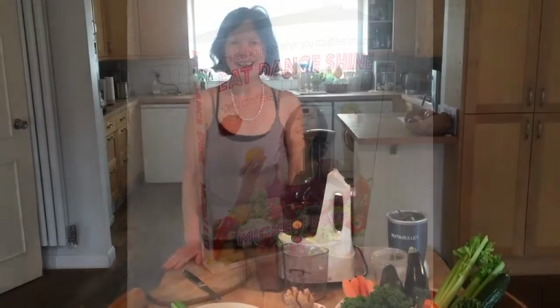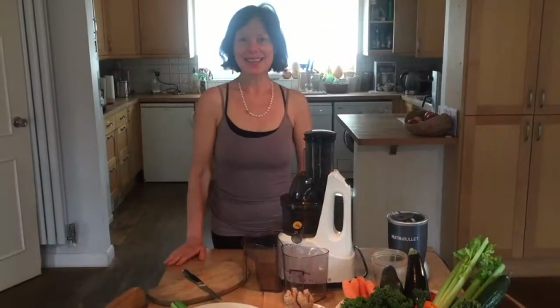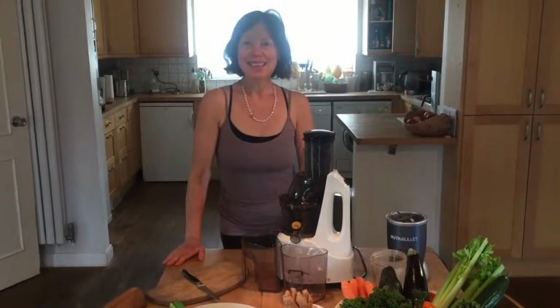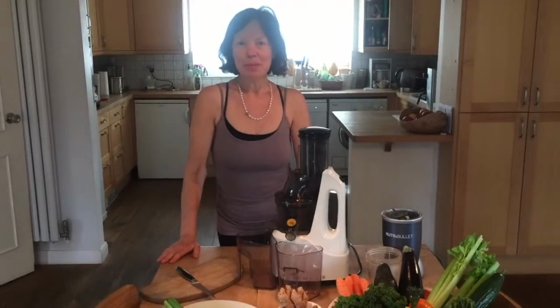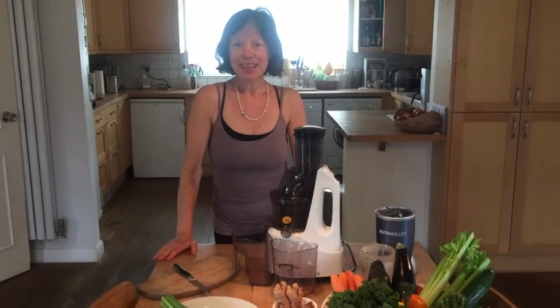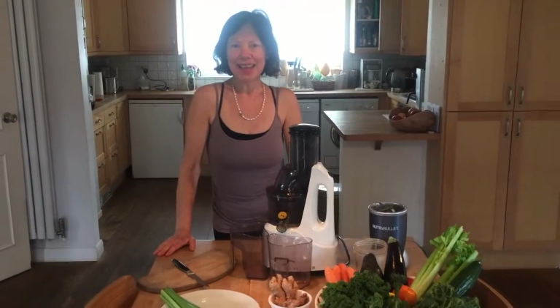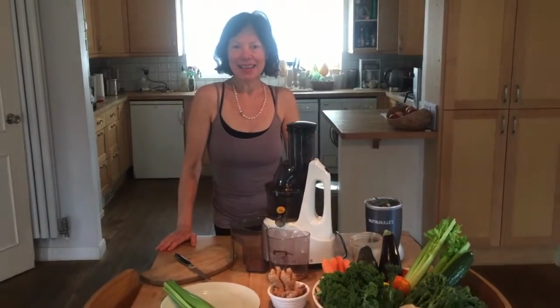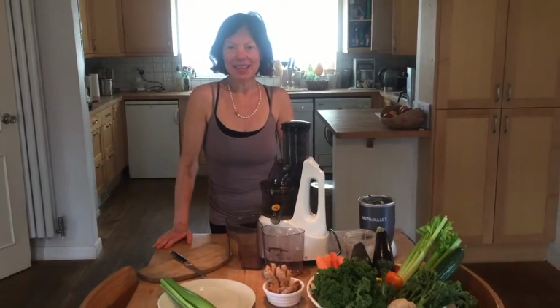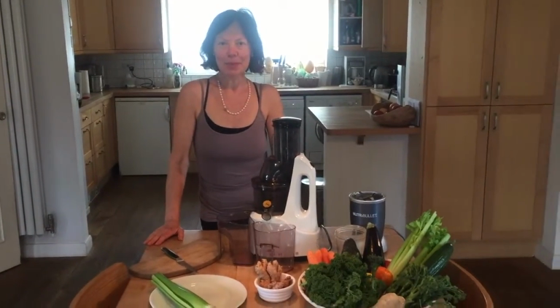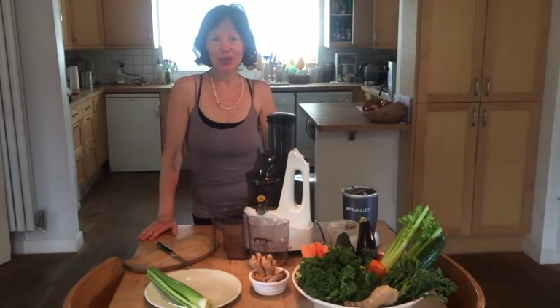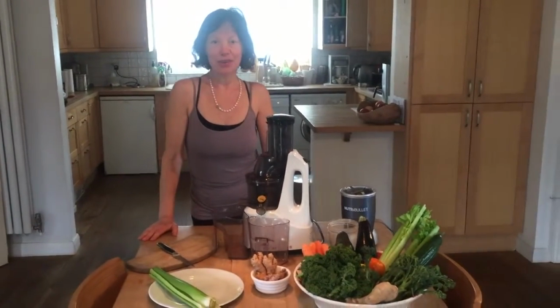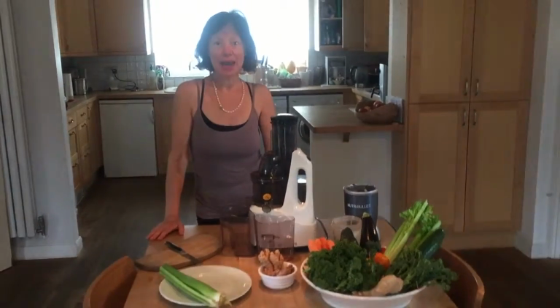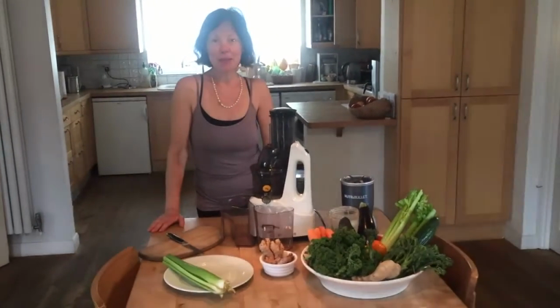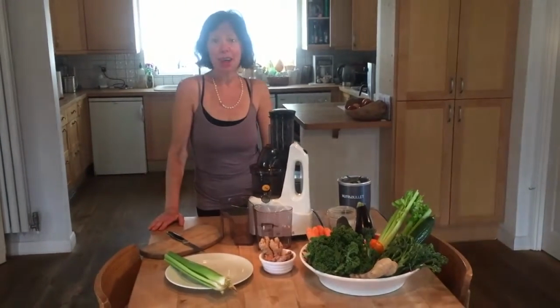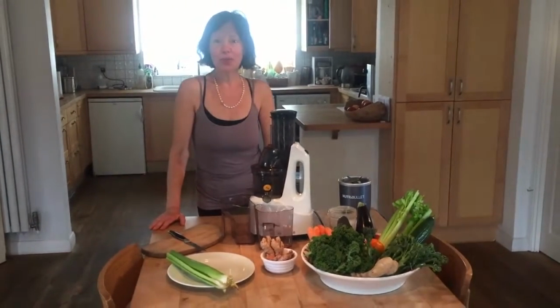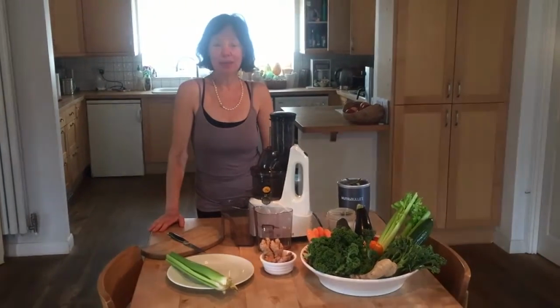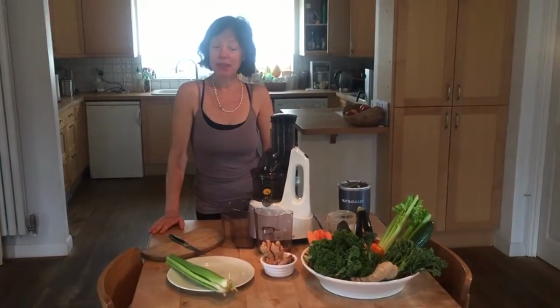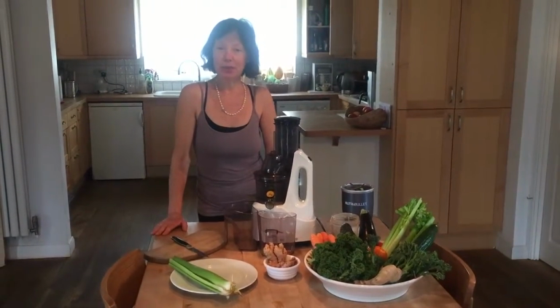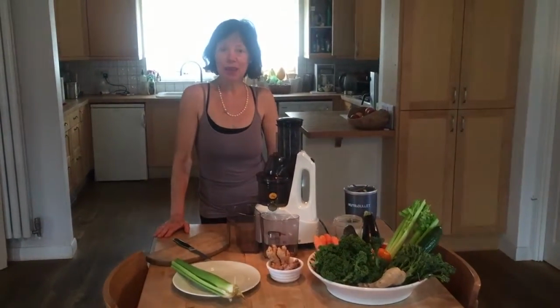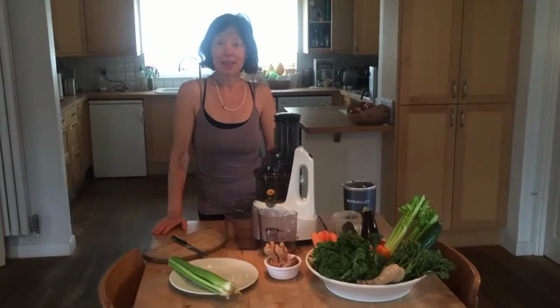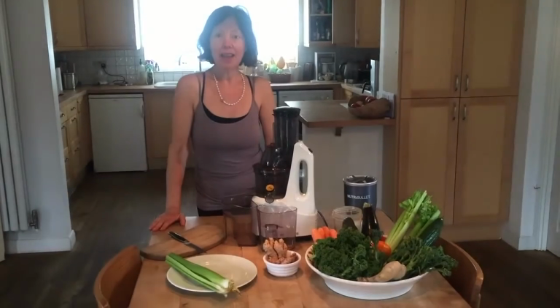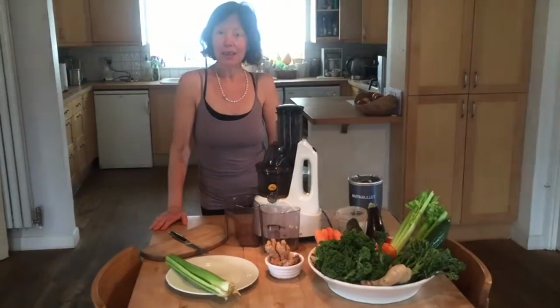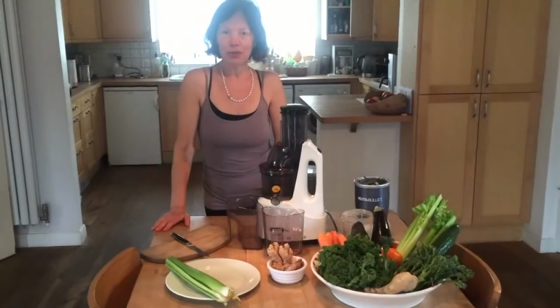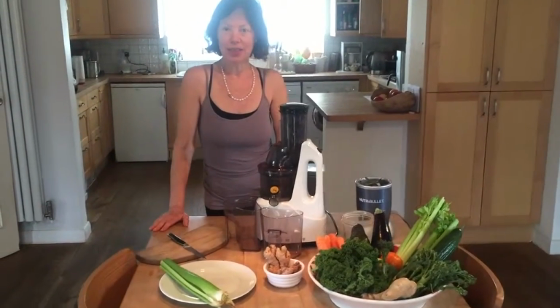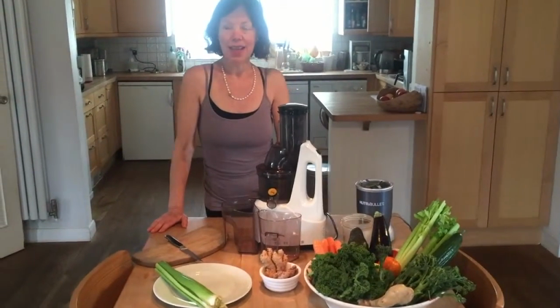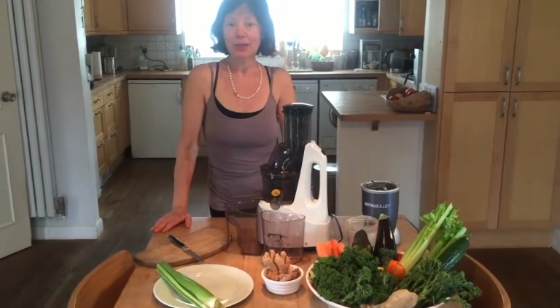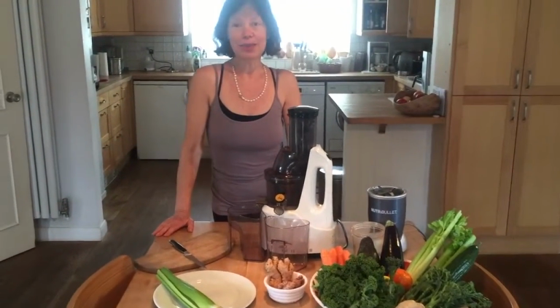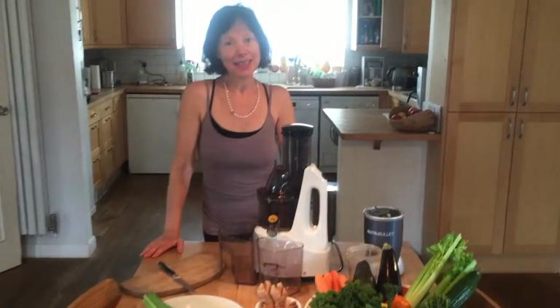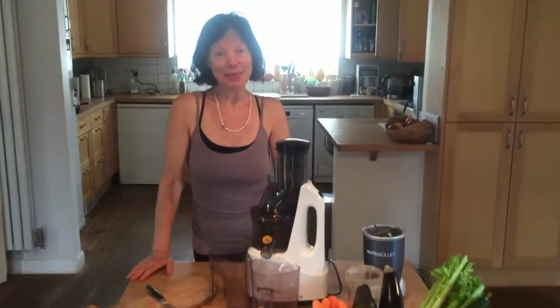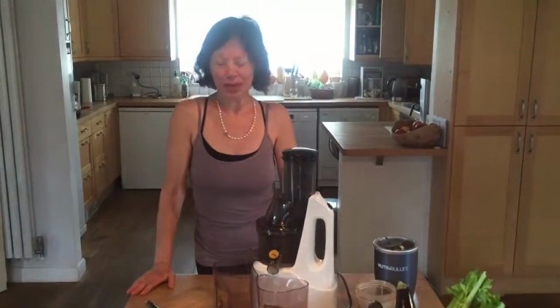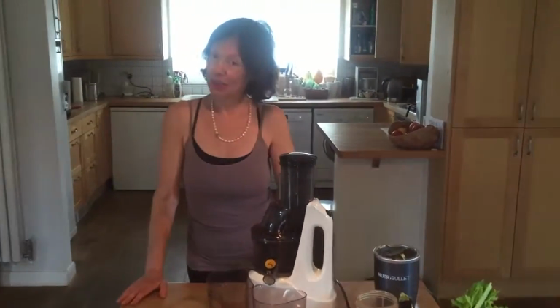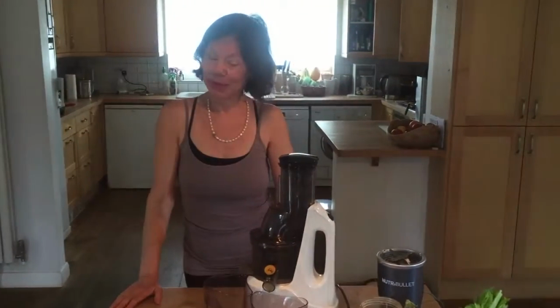Hi, I'm Michelle Kay and today I'm going to show you how to make a green vegetable juice that is highly nutritious and also tasty, which is important.